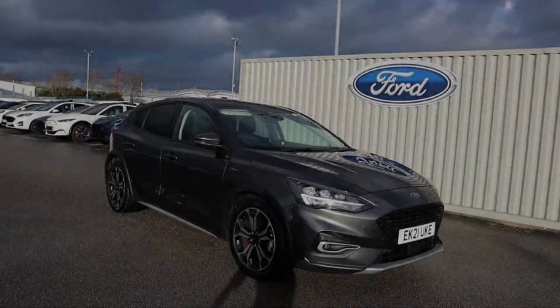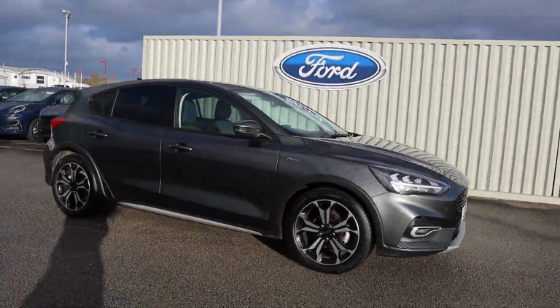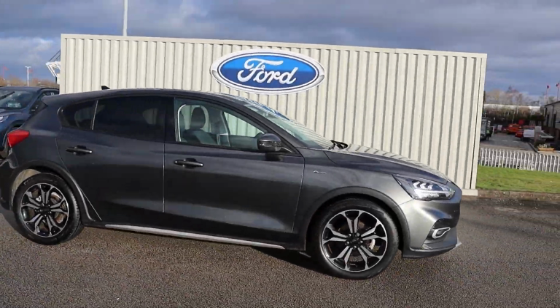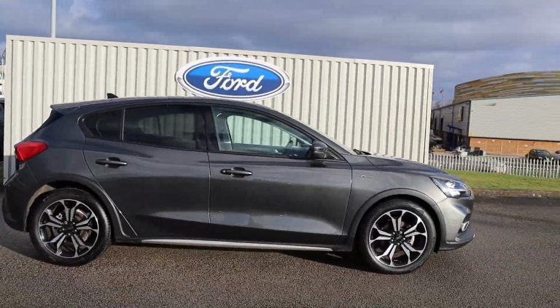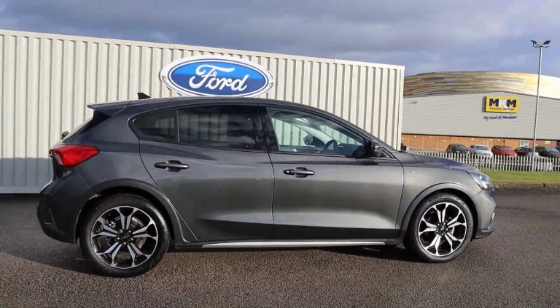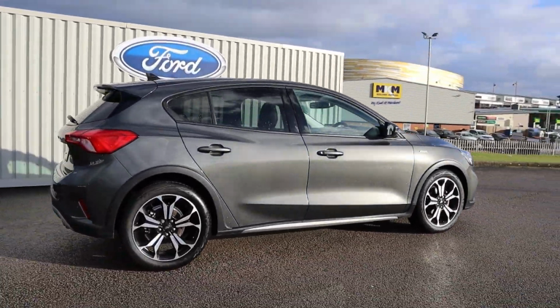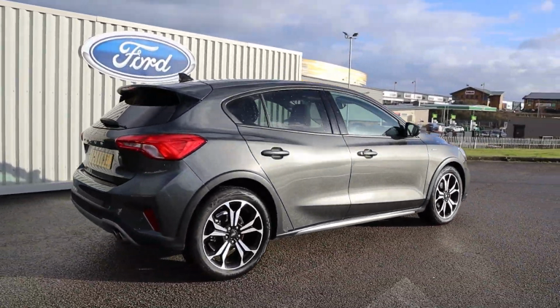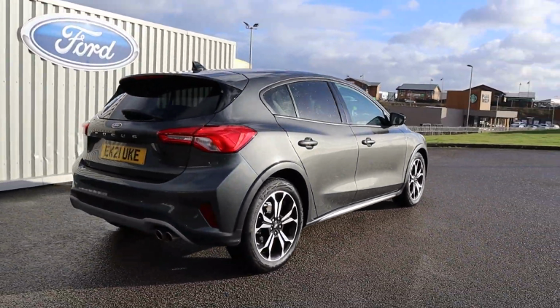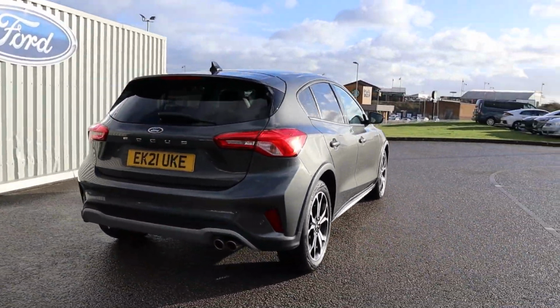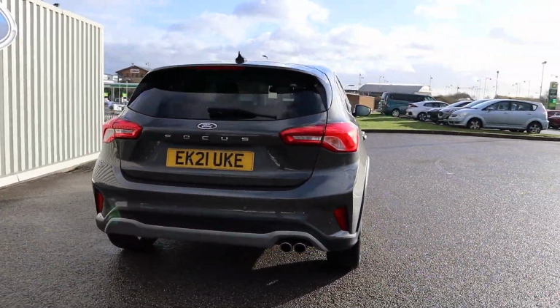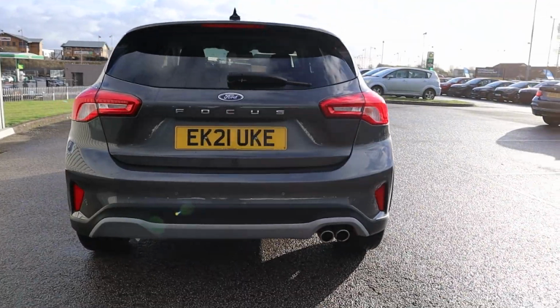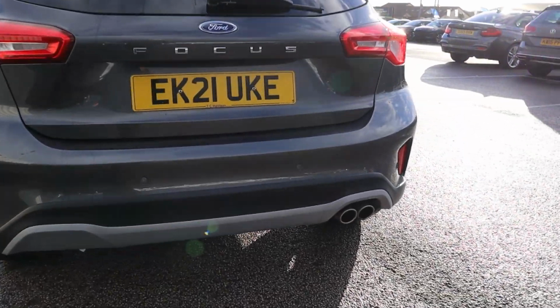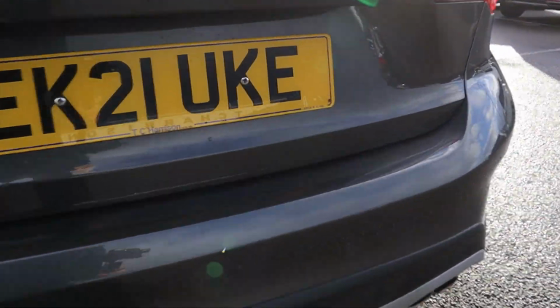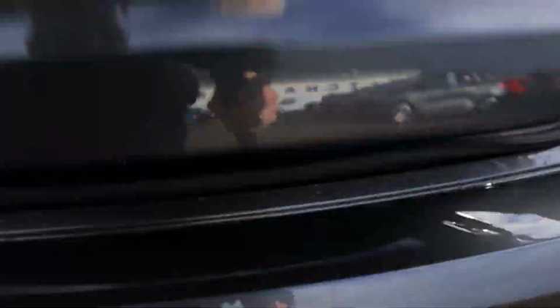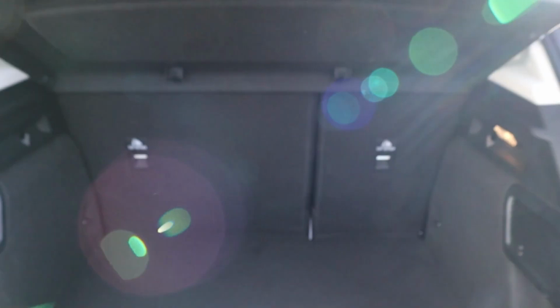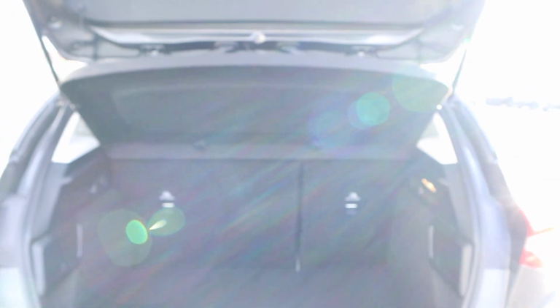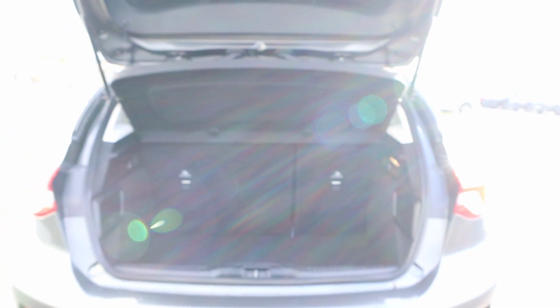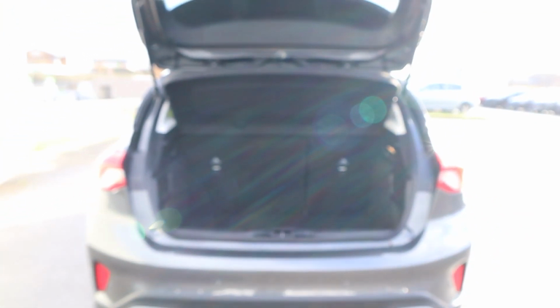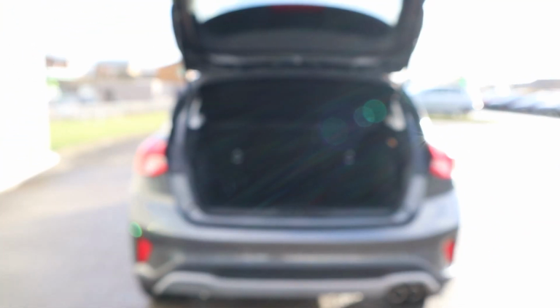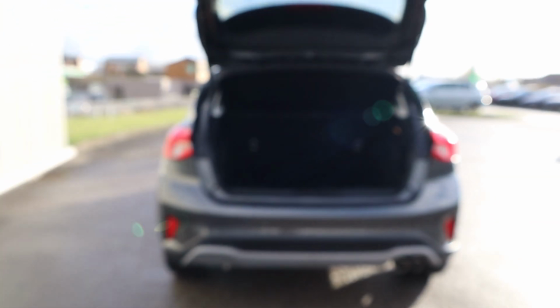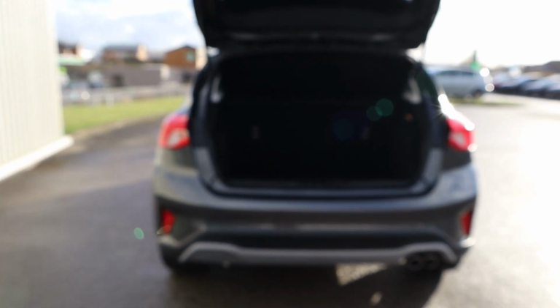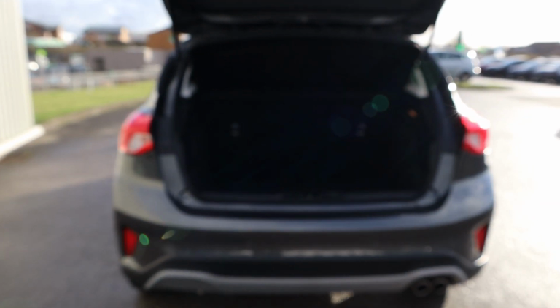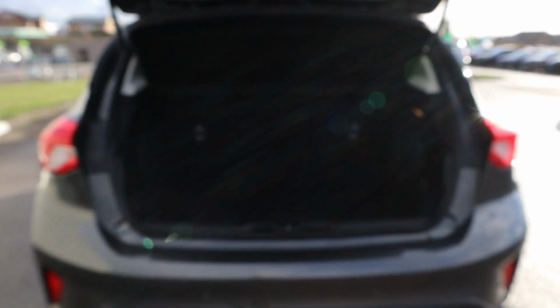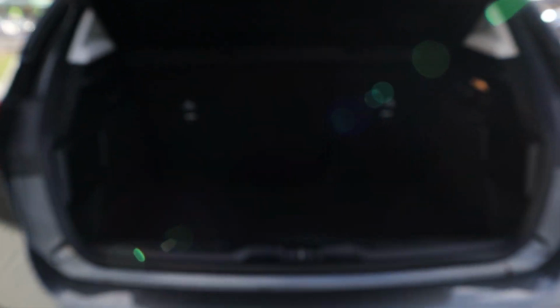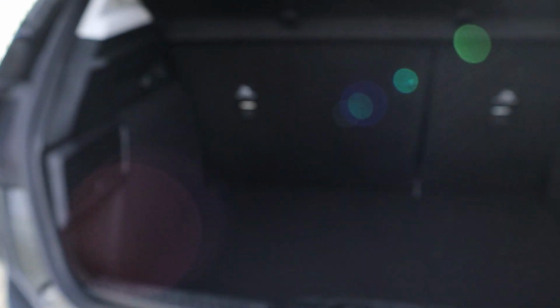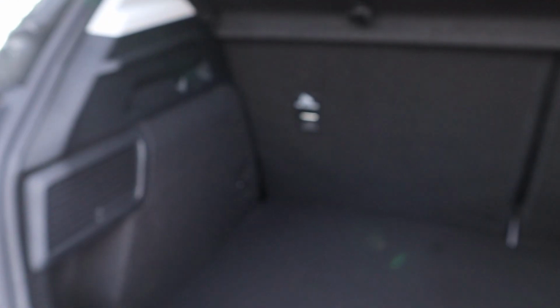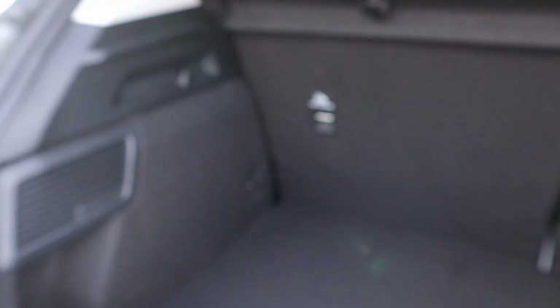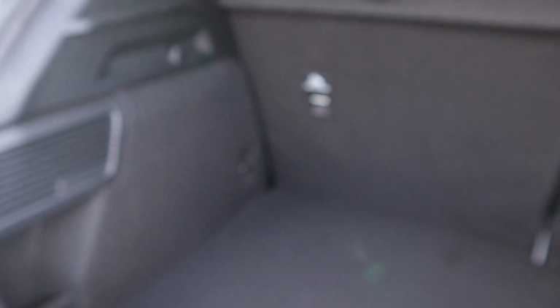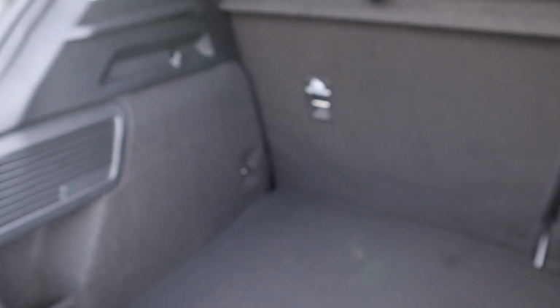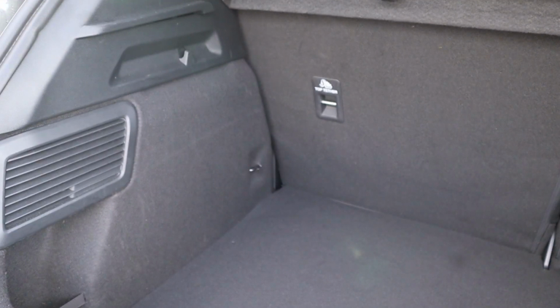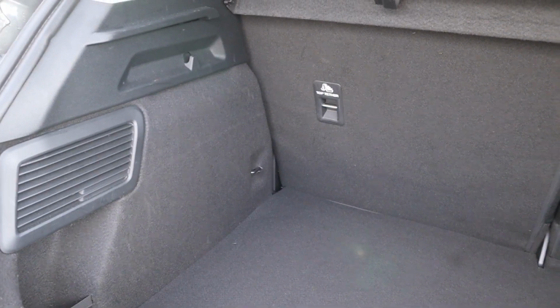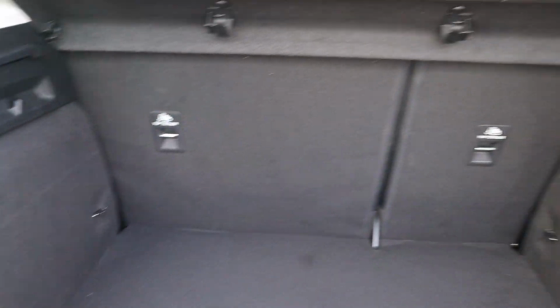Hi there, this is Jess from TC Harrison Ford. Today, let me show you around this amazing 2021 Ford Focus ActiveX with EcoBlue technology.